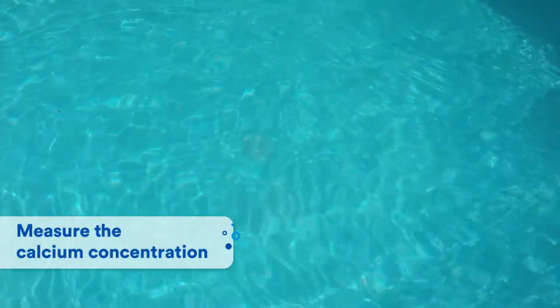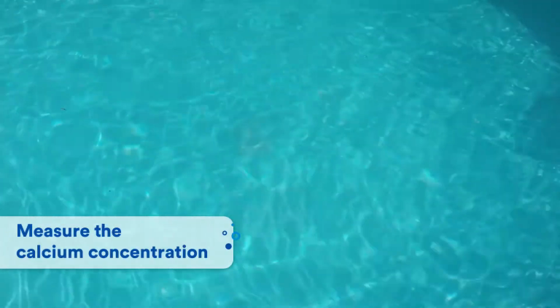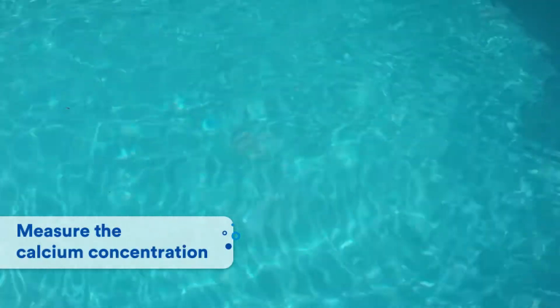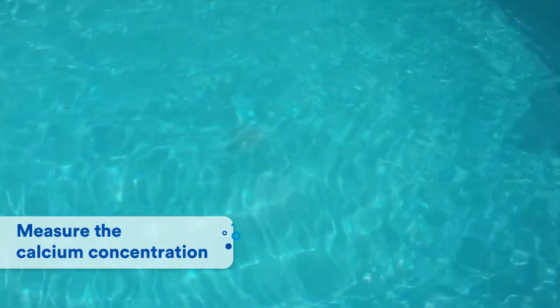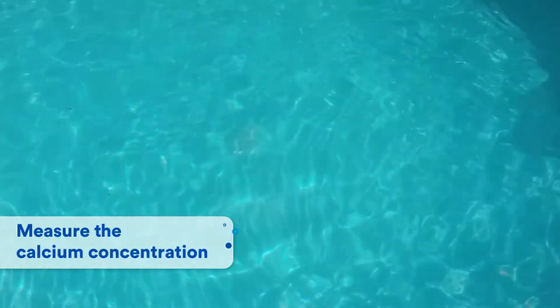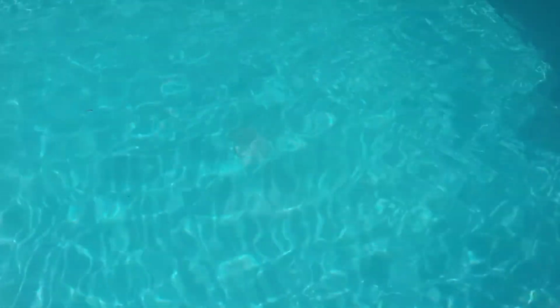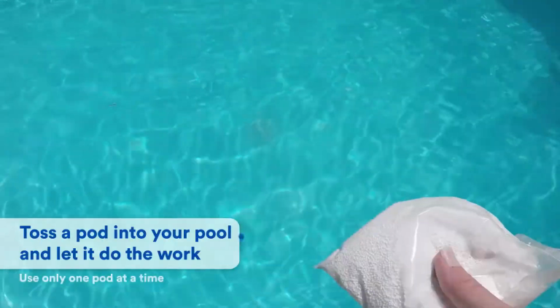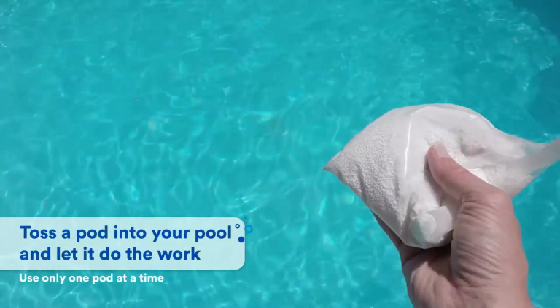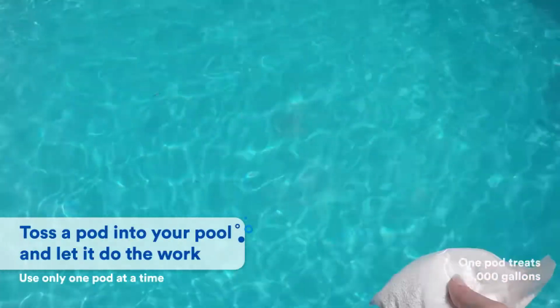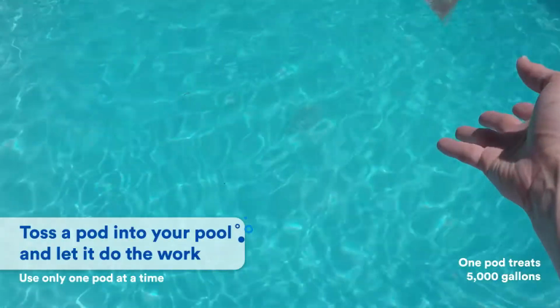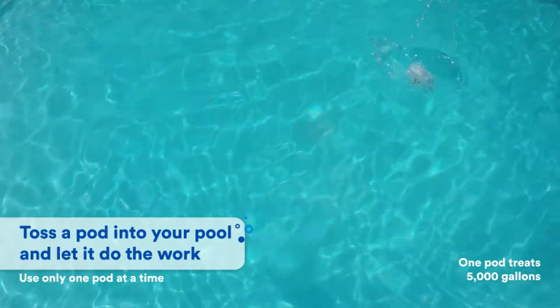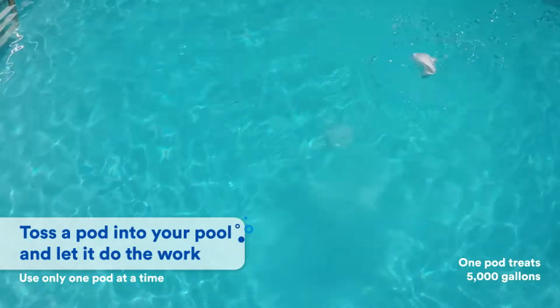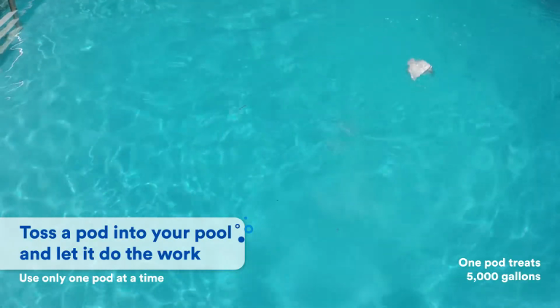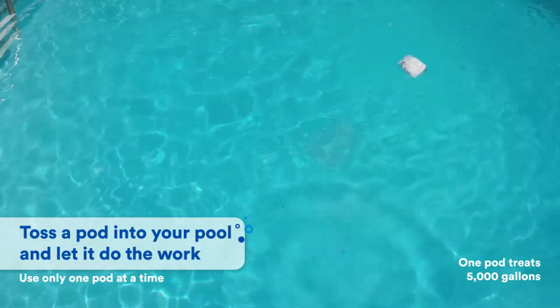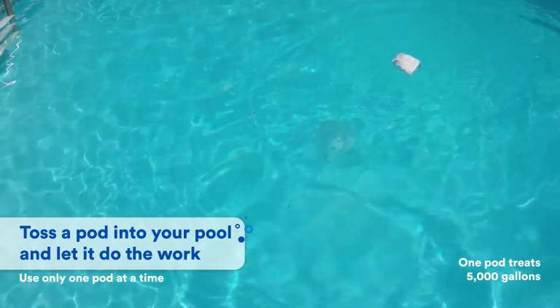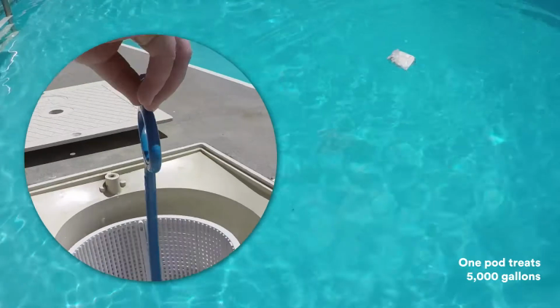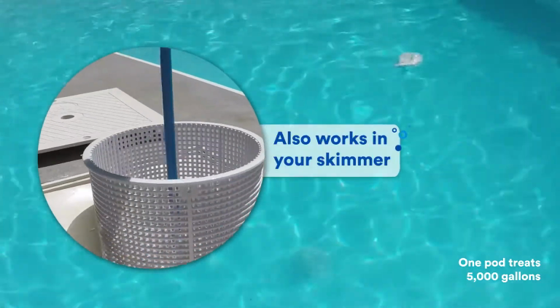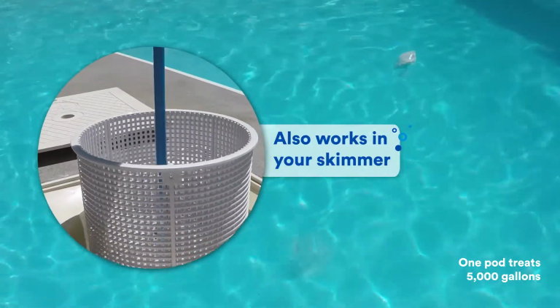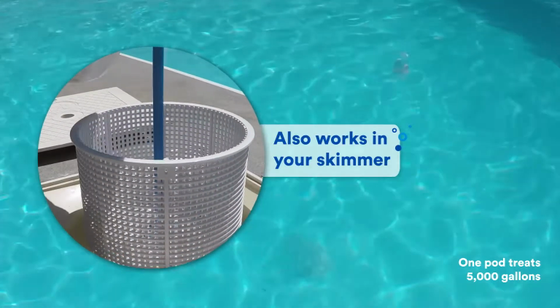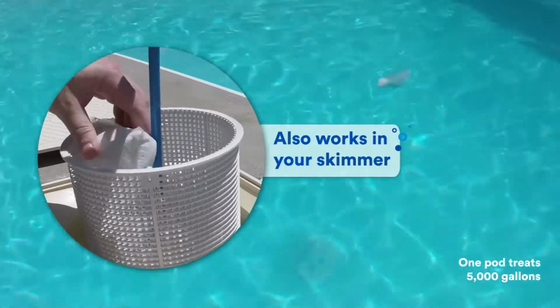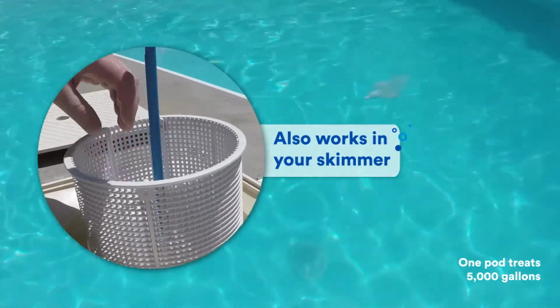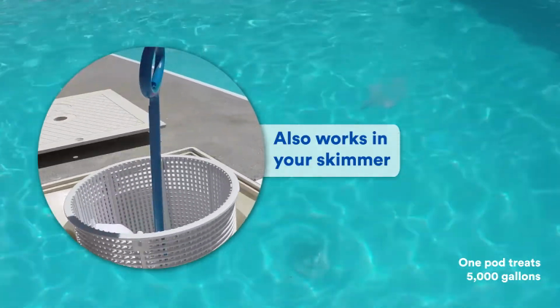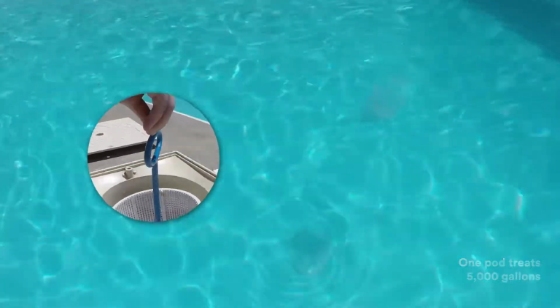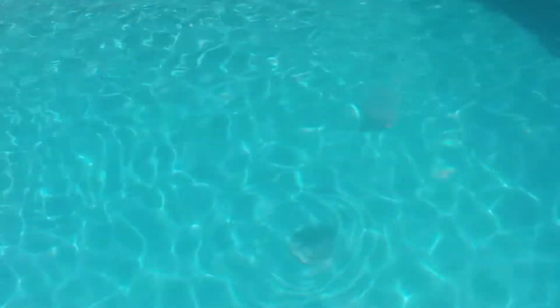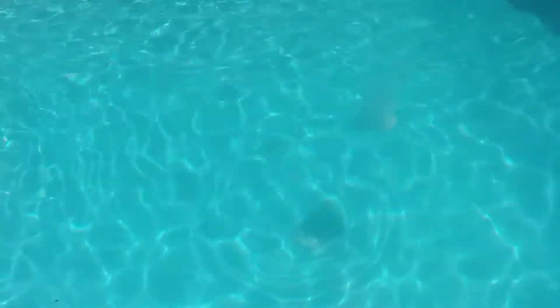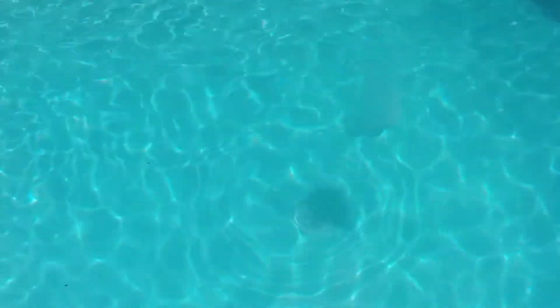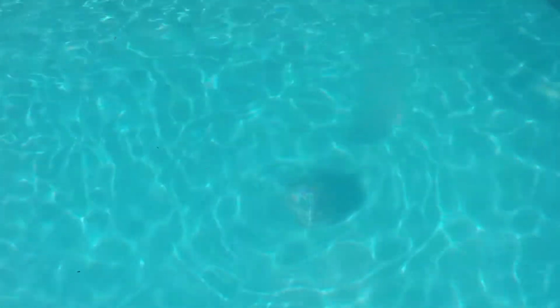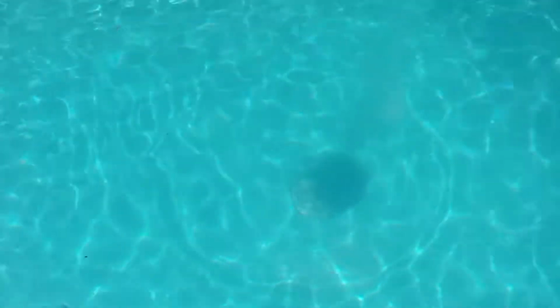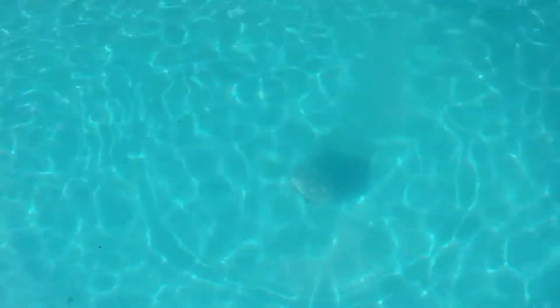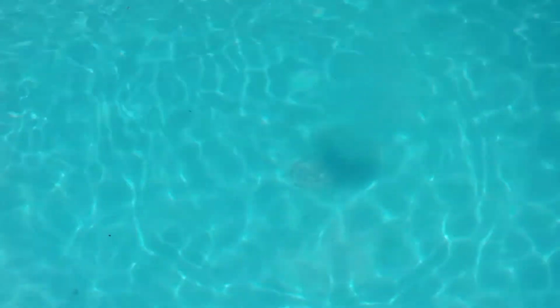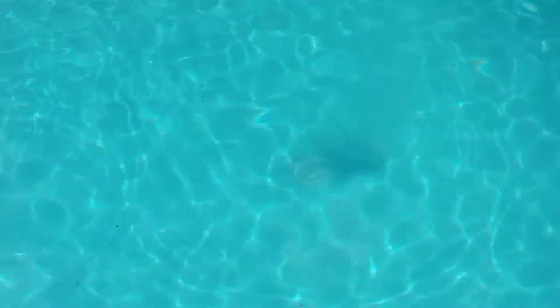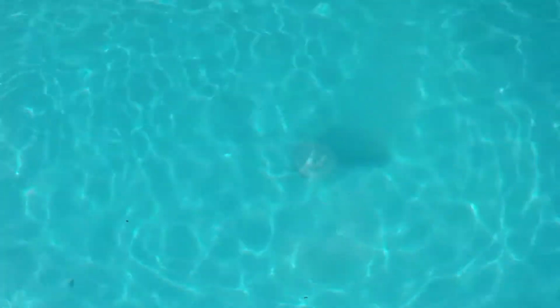First, measure the calcium concentration. Next, with the filter running, add a pod to the deep end of your pool. They can also be added to the skimmer. Follow package directions to determine how many pods to use based on your pool's volume.